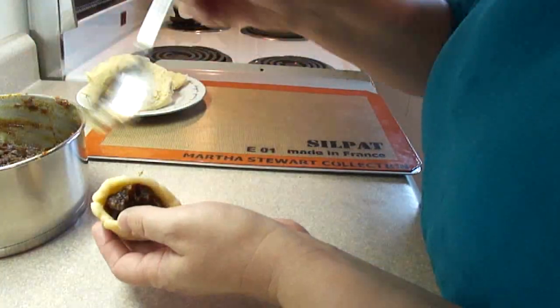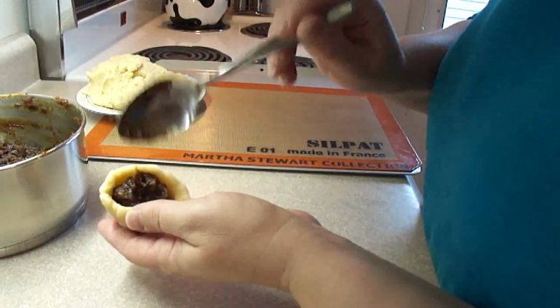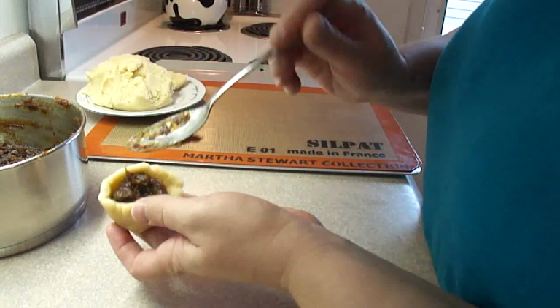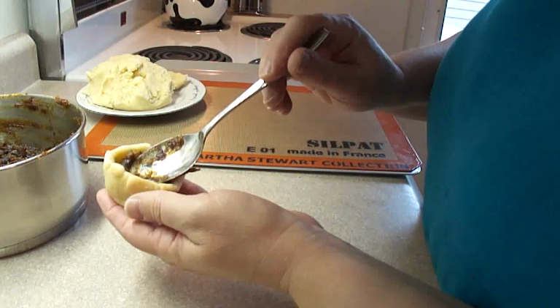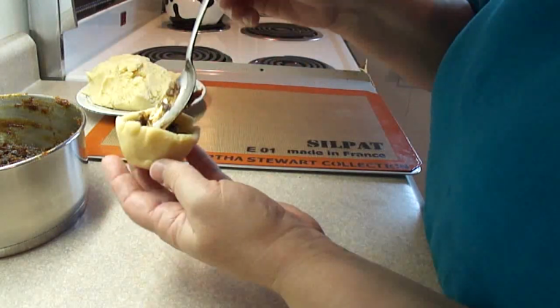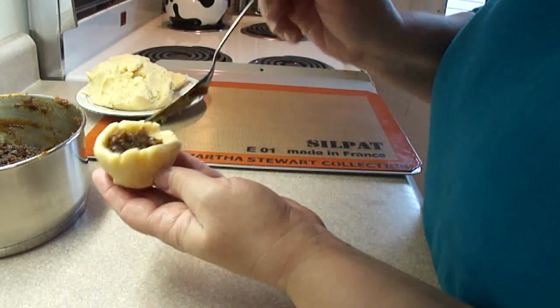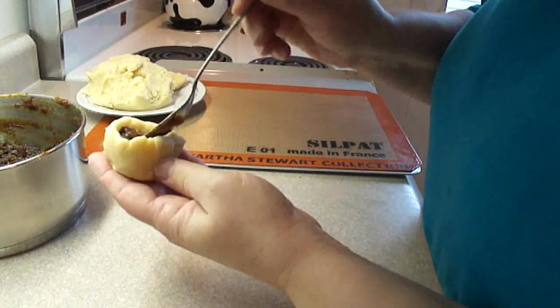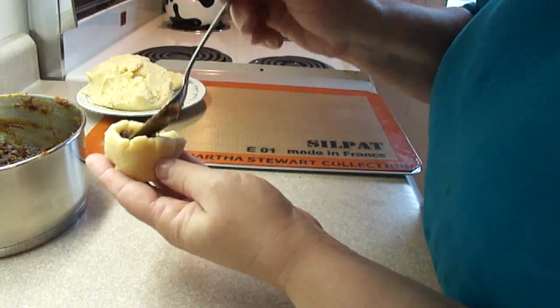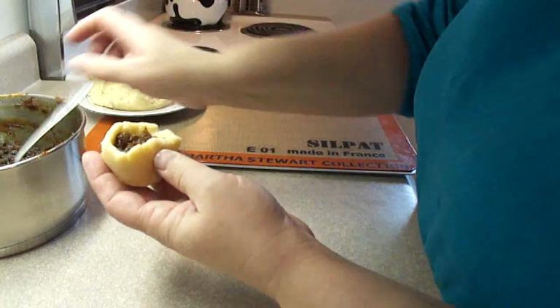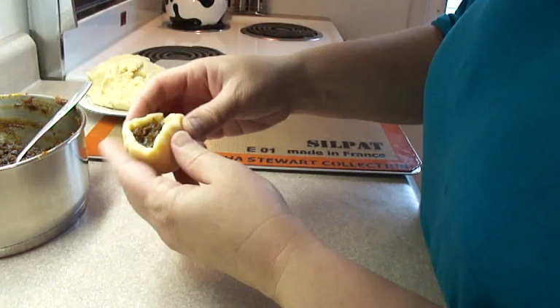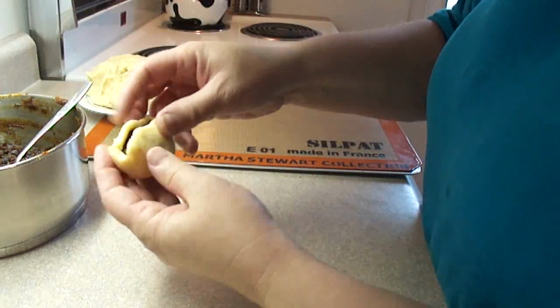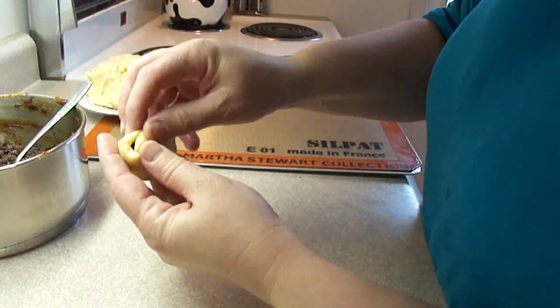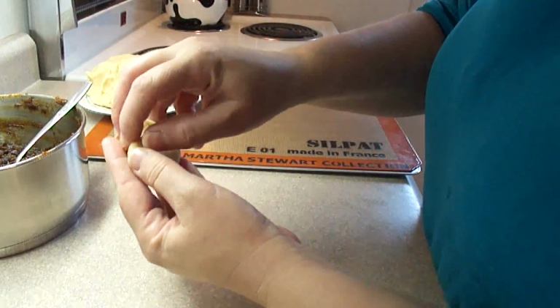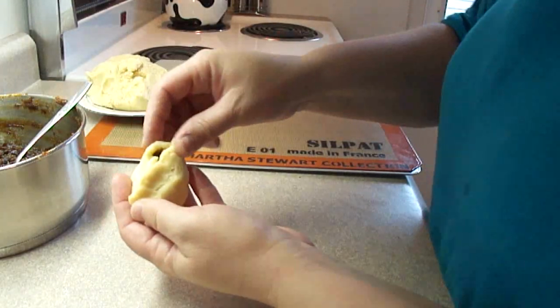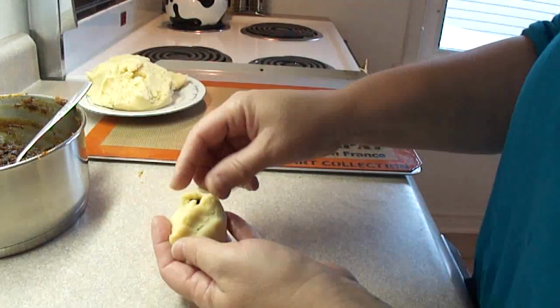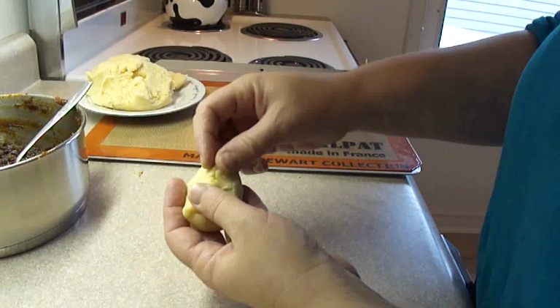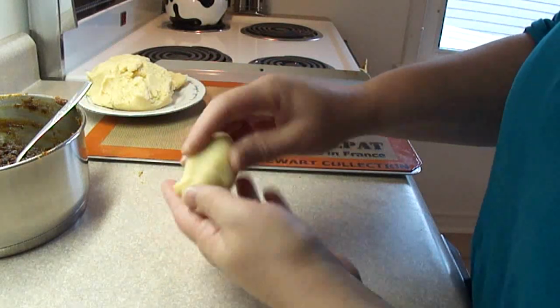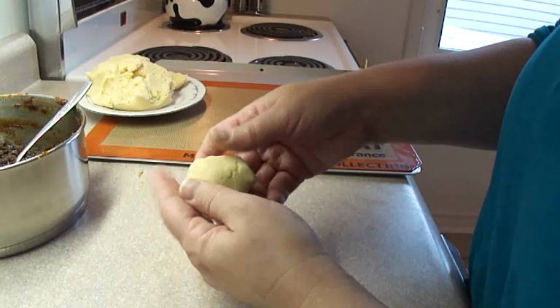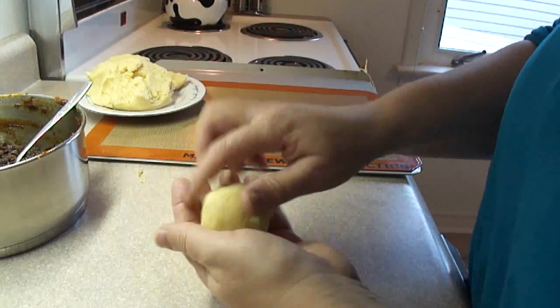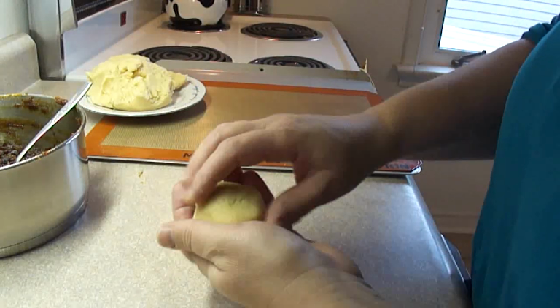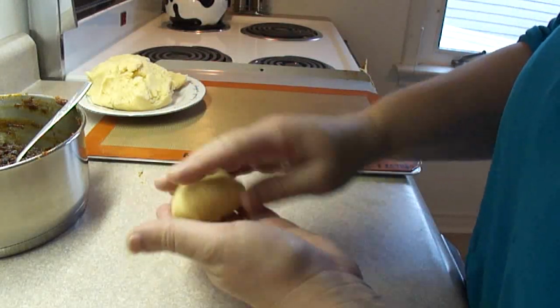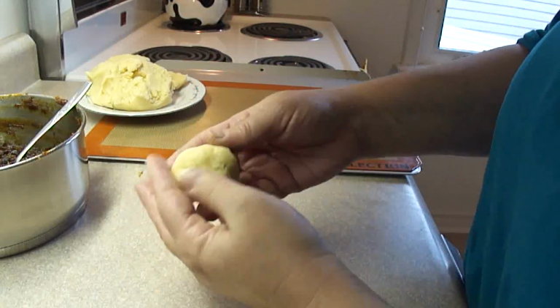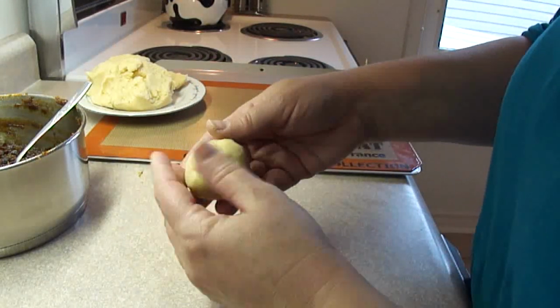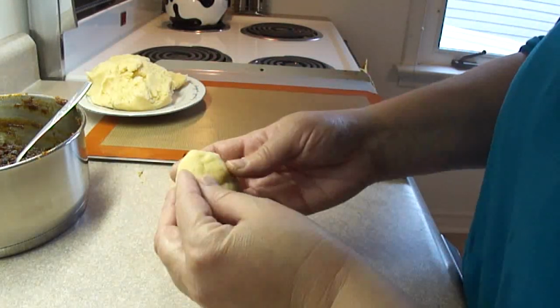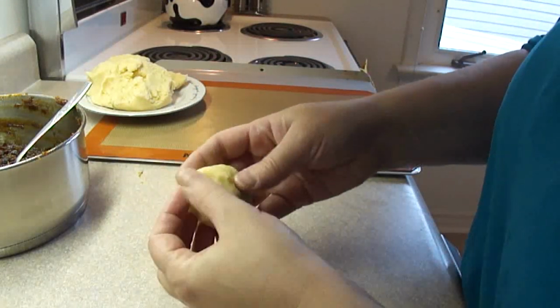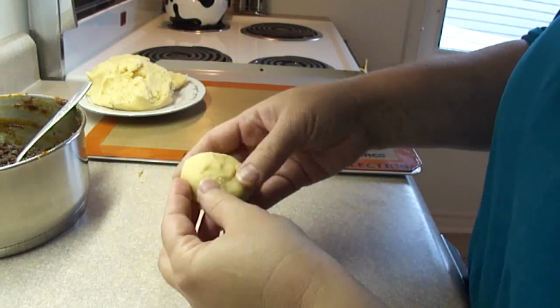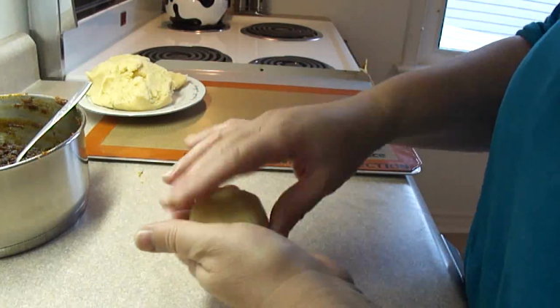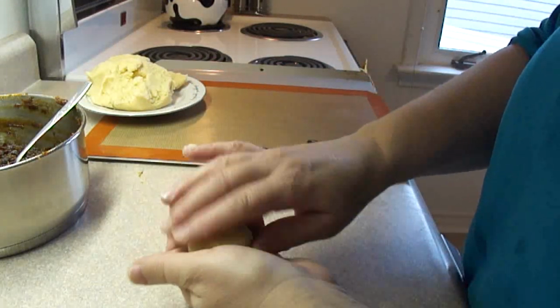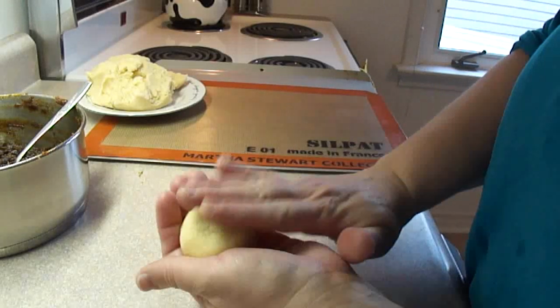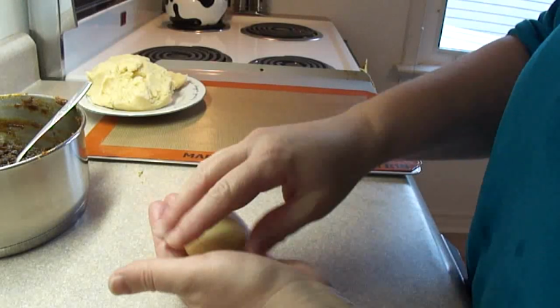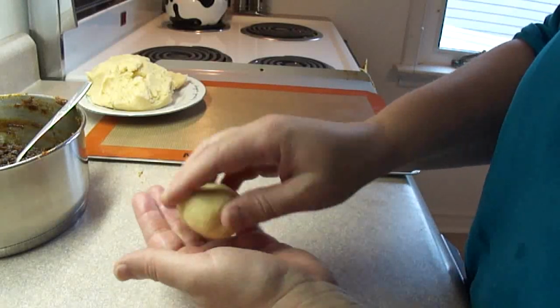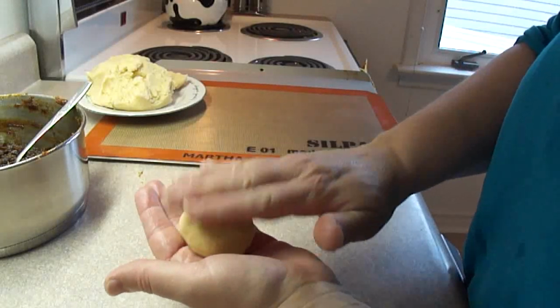If it's sticking up a bit, you might have to push it down, like I'm doing here. Then simply seal up the edges, turn it over, and place it on a cookie sheet seam side down. And there's your little pastry.